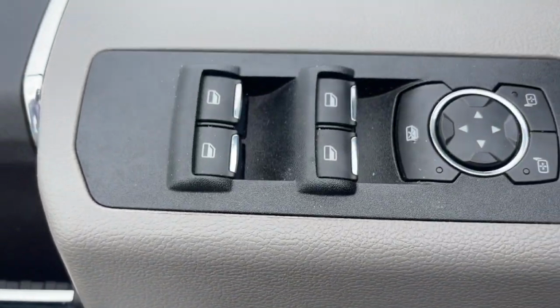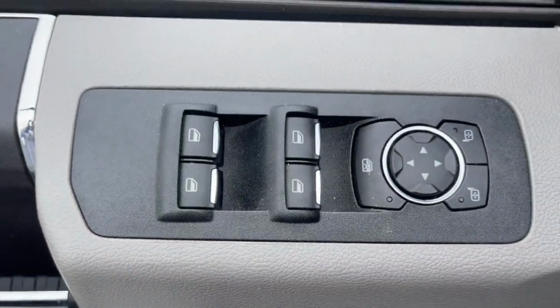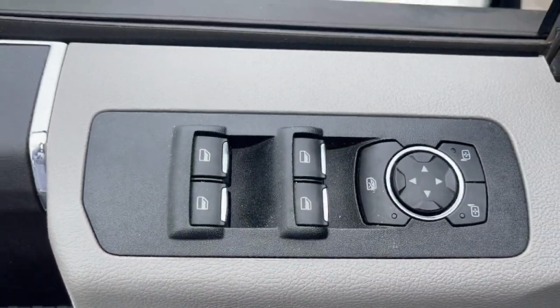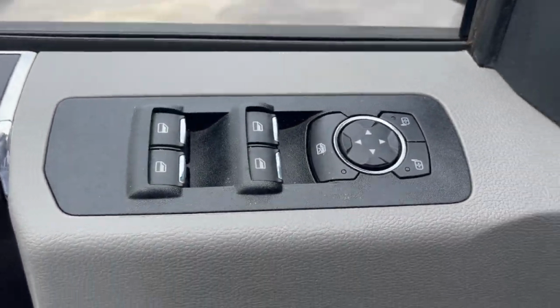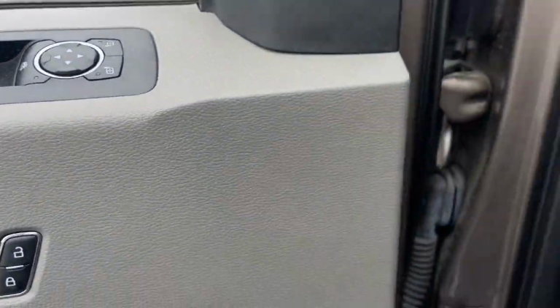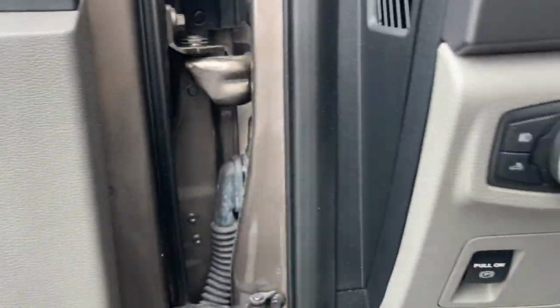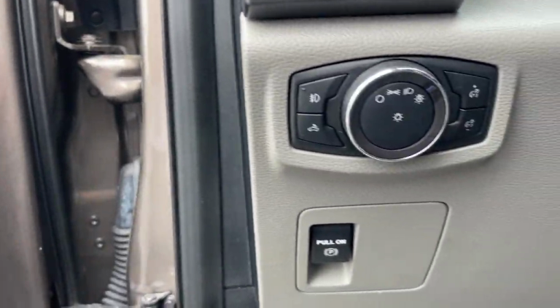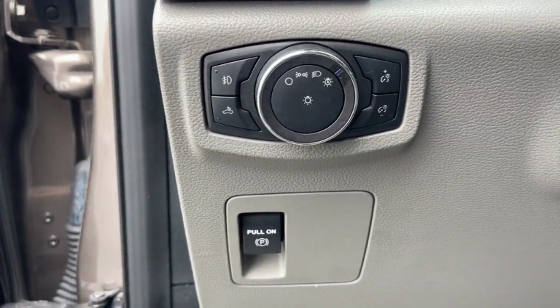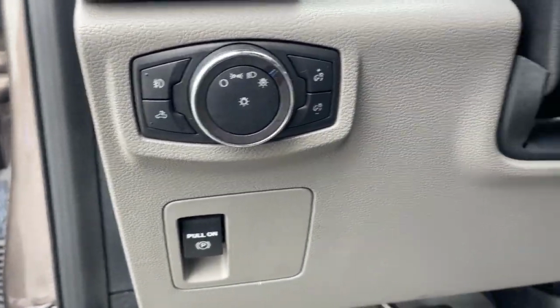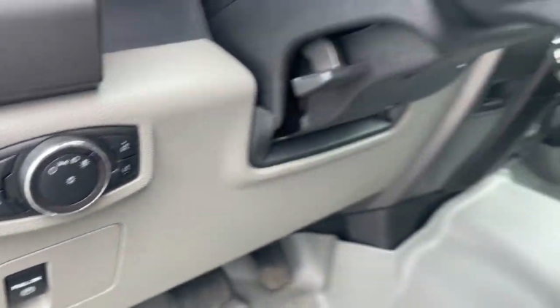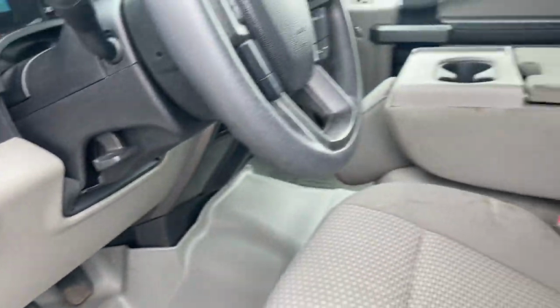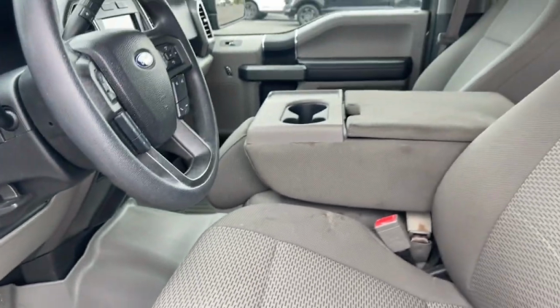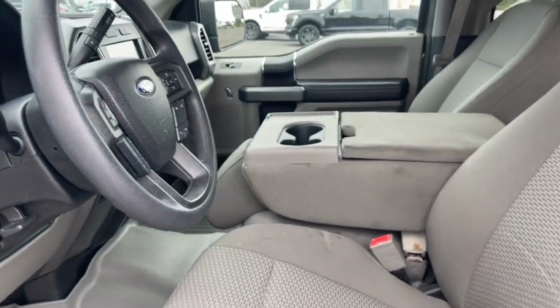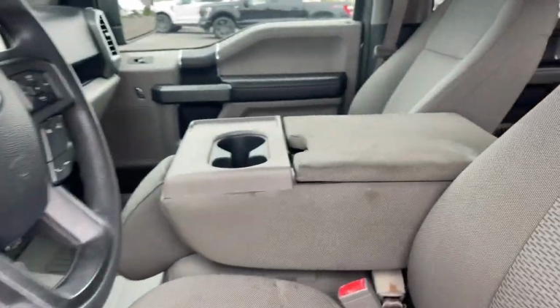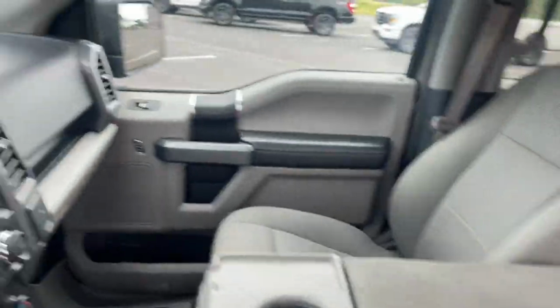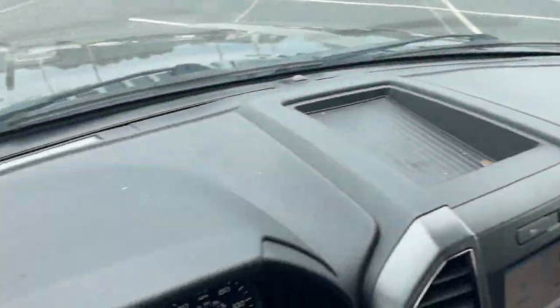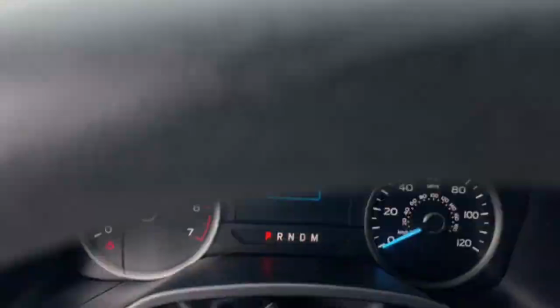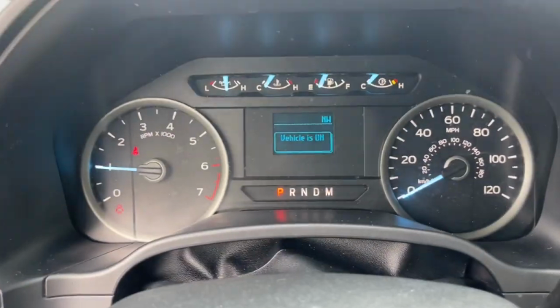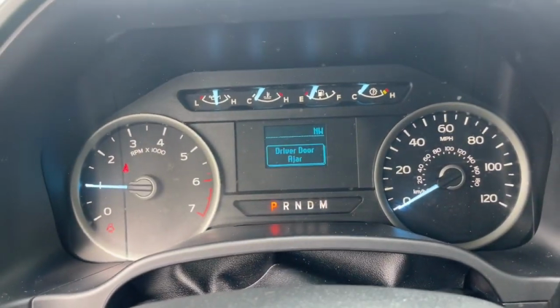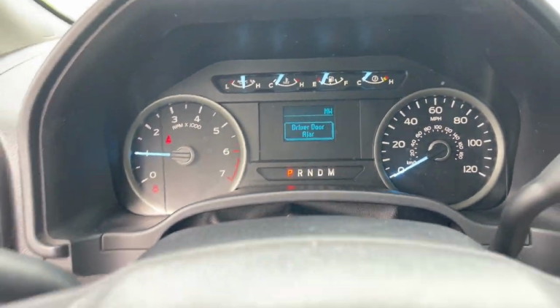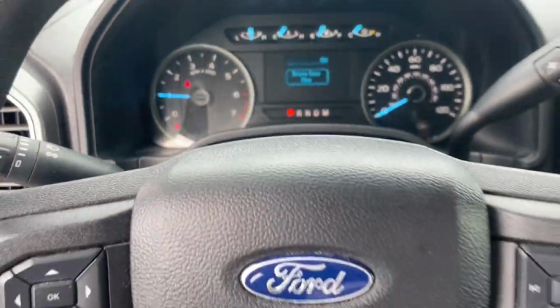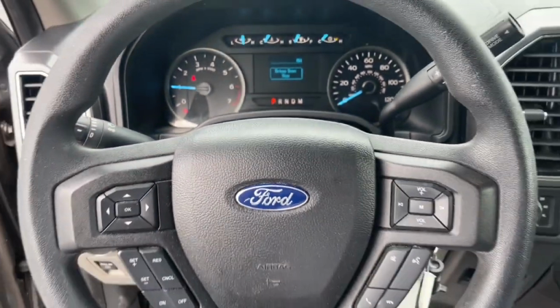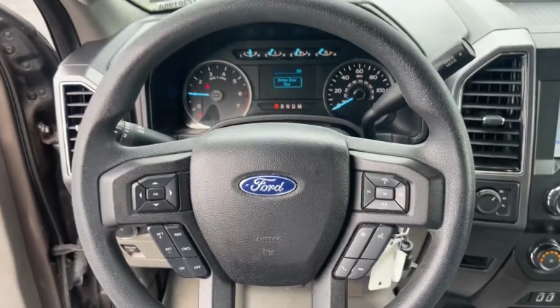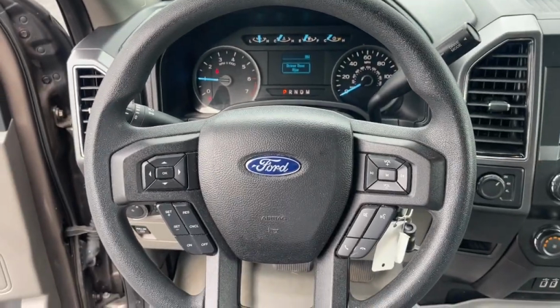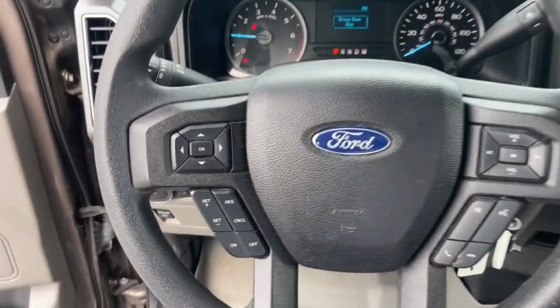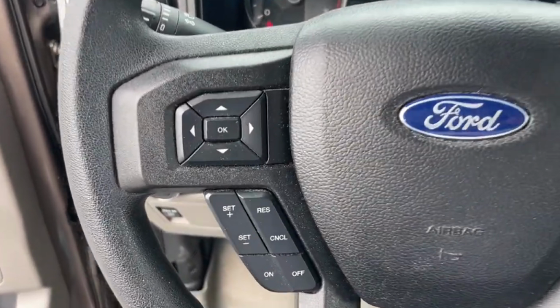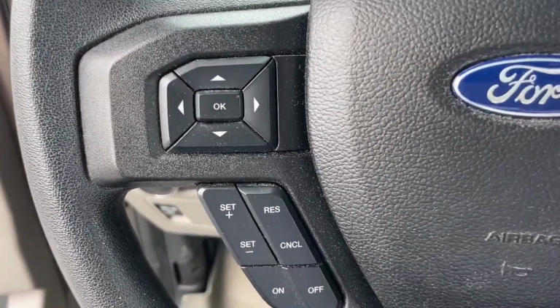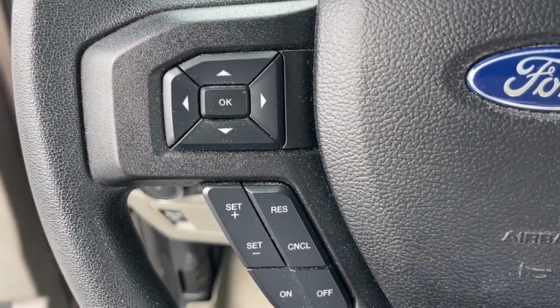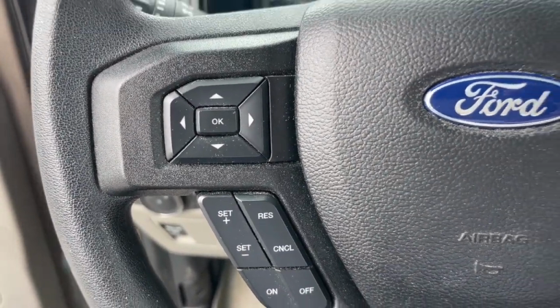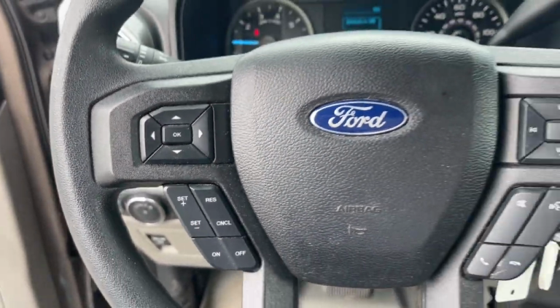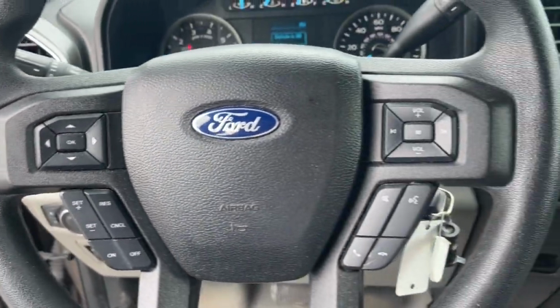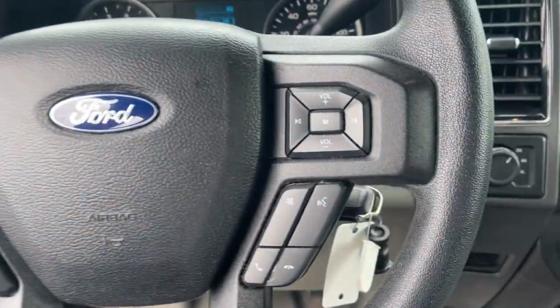Heated driver's seat, electronic stability control, traction control, intermittent wipers, tow hitch, tire pressure monitoring system, passenger vanity mirror, adjustable steering wheel, automatic headlights, and AC.